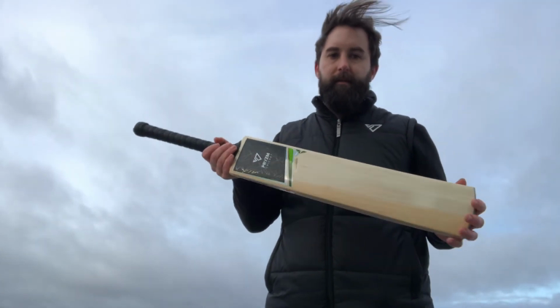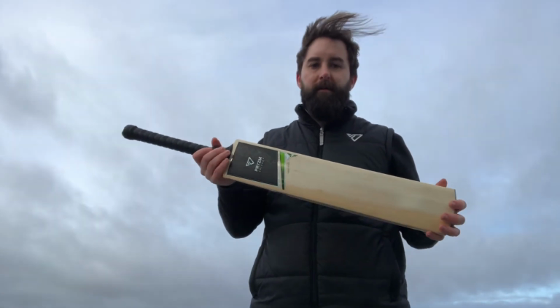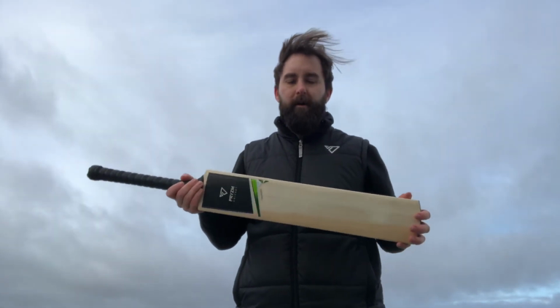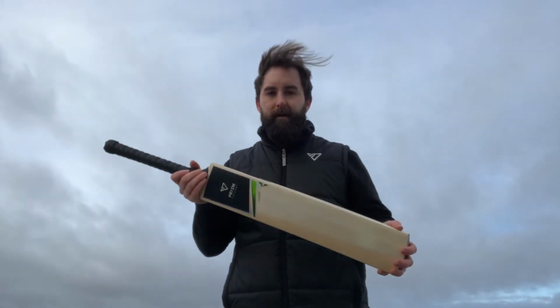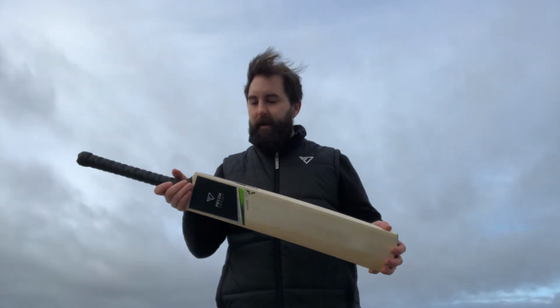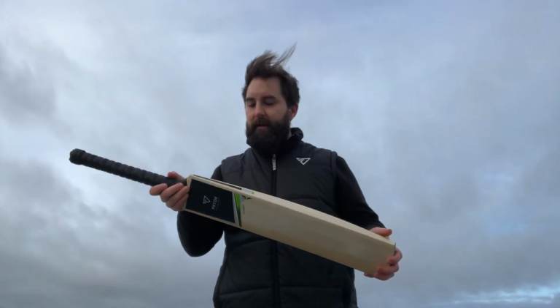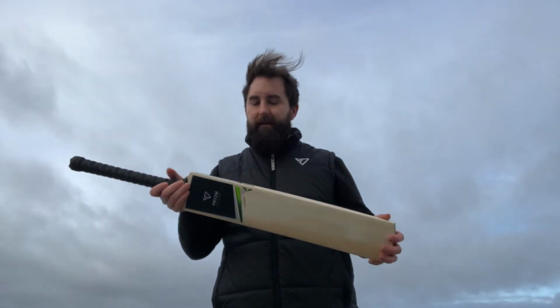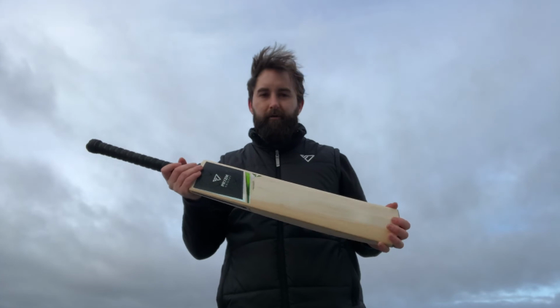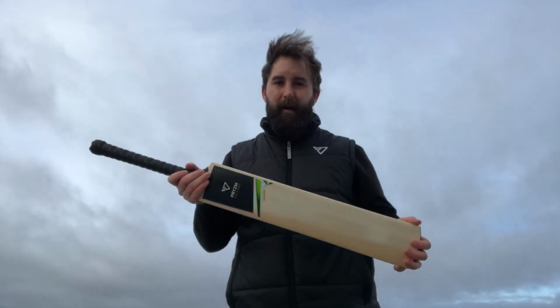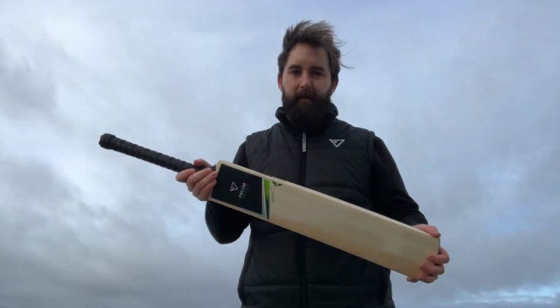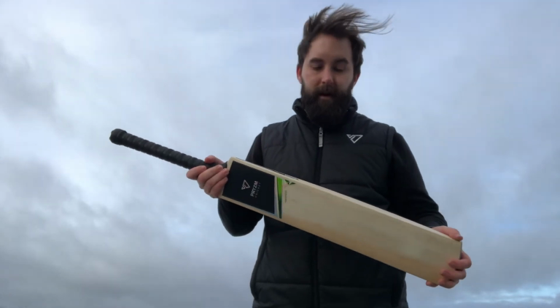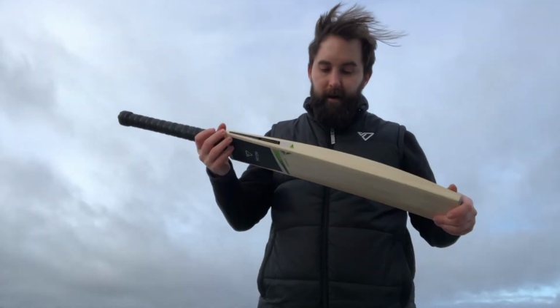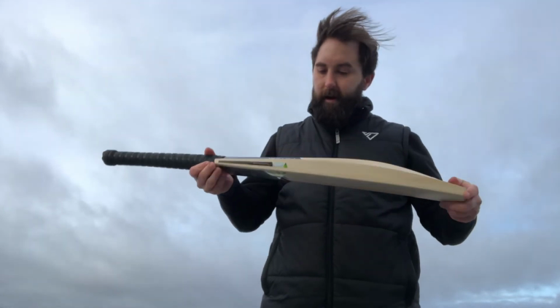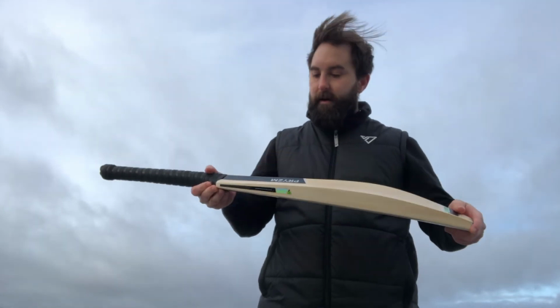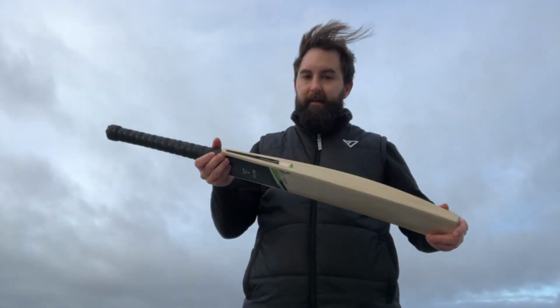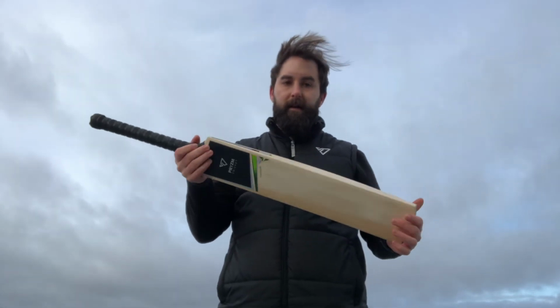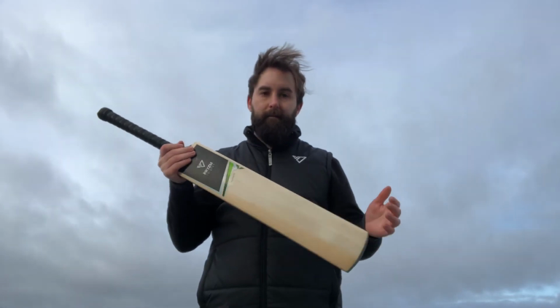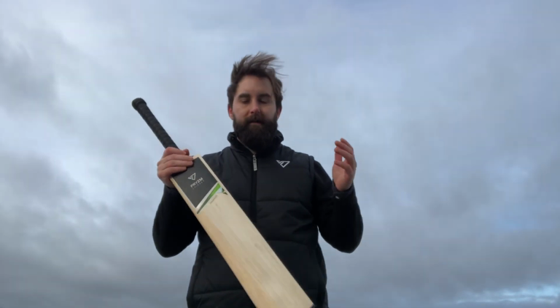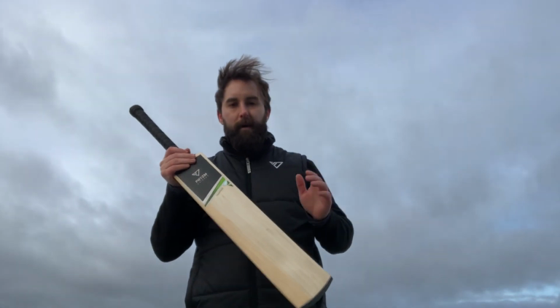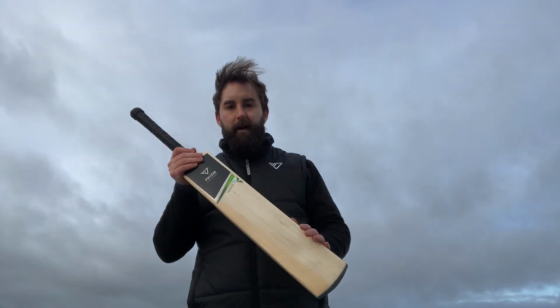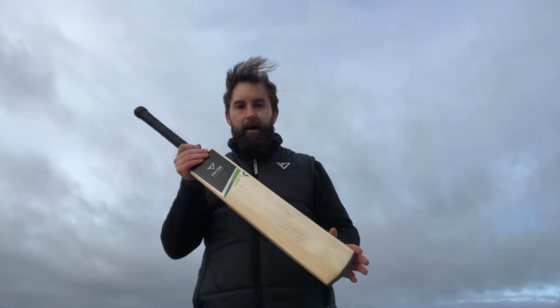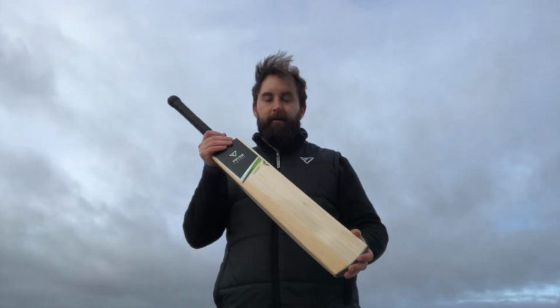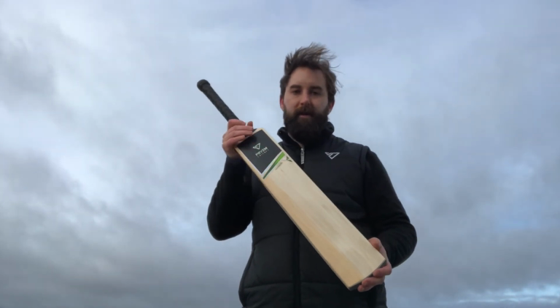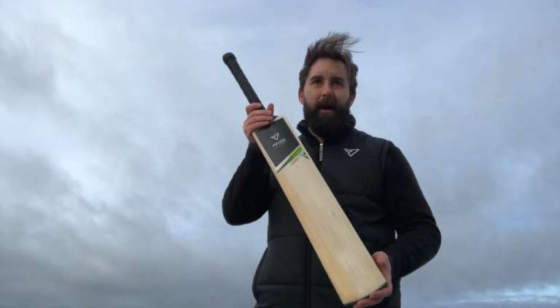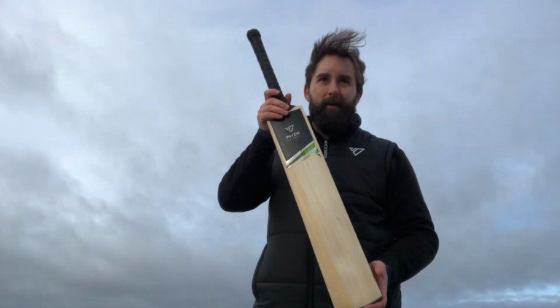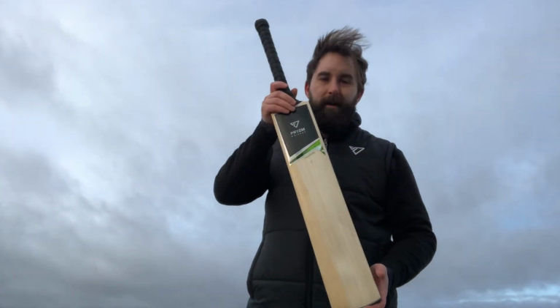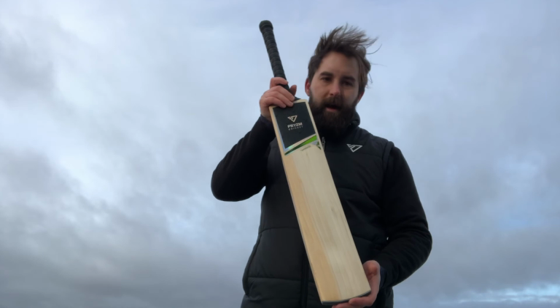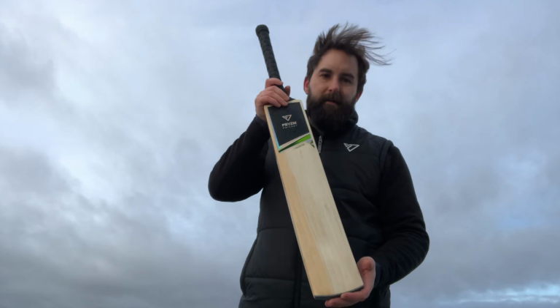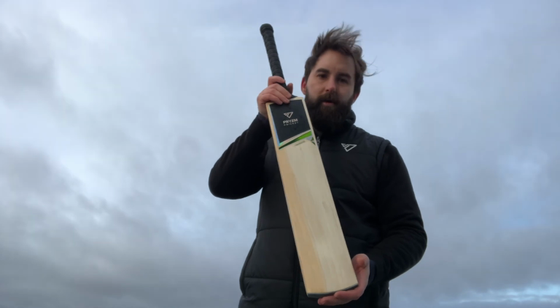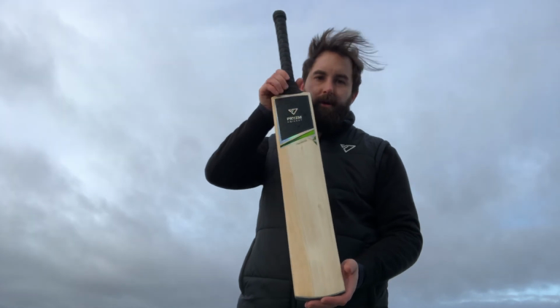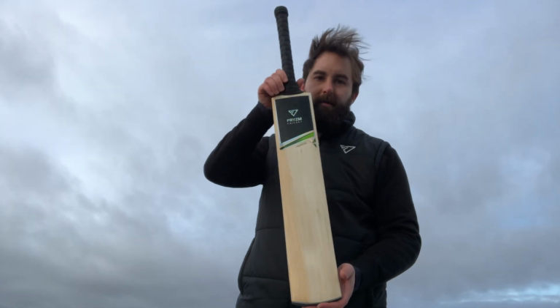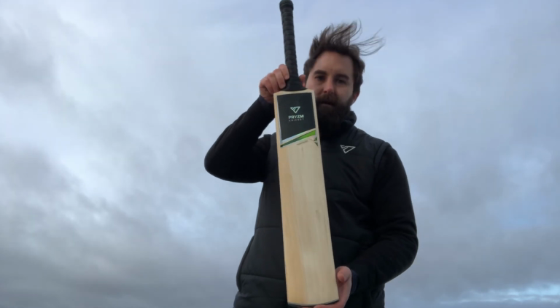These bats are great value for money. You can buy this on our website for £150 at the moment, and it's Code 2030.